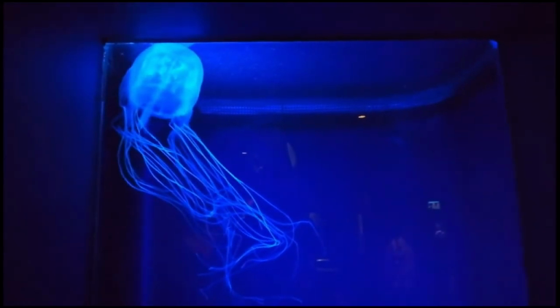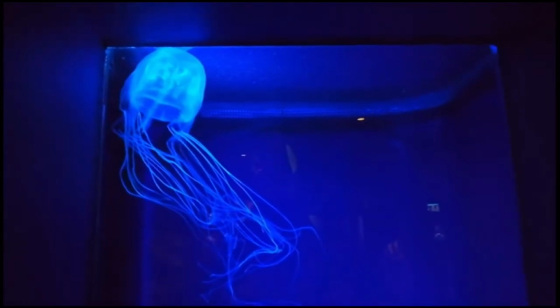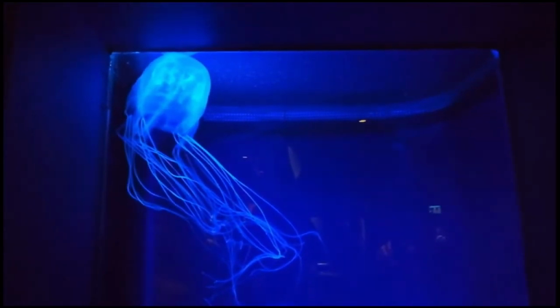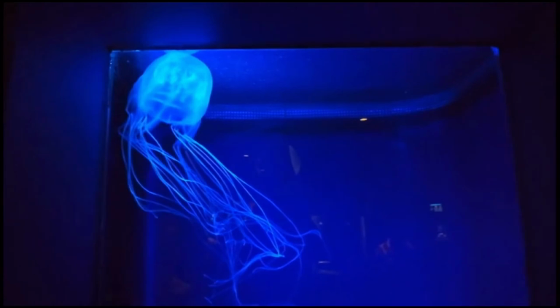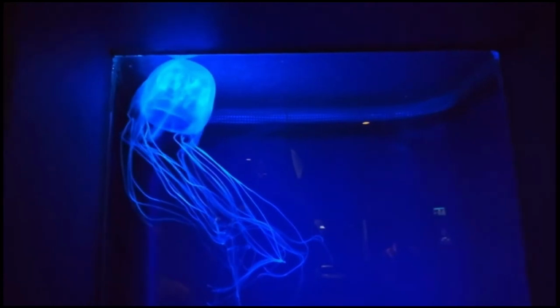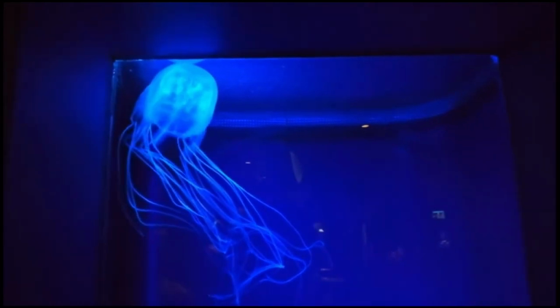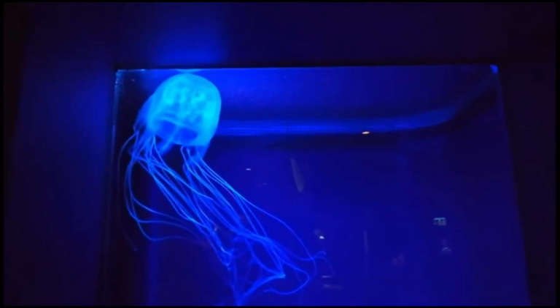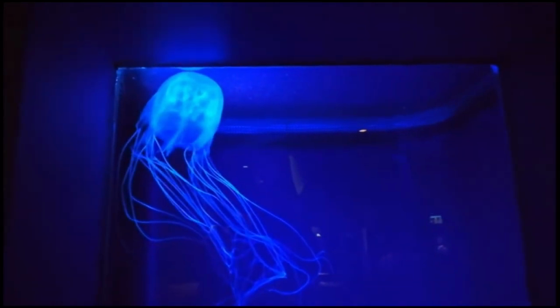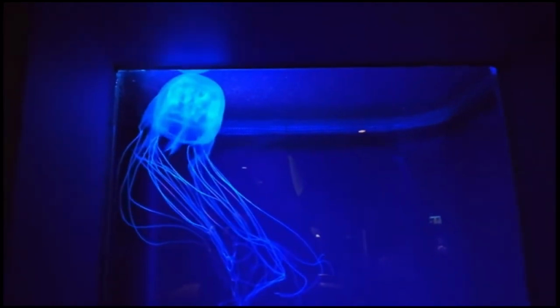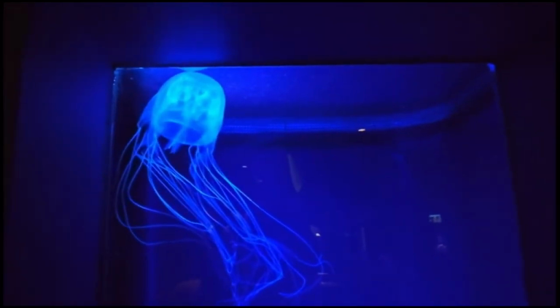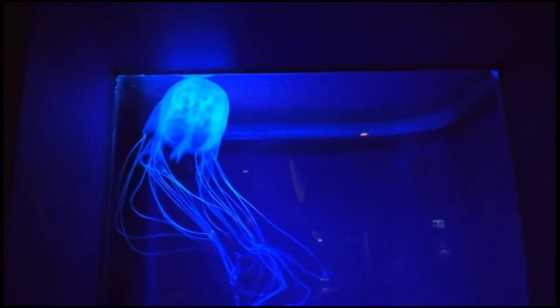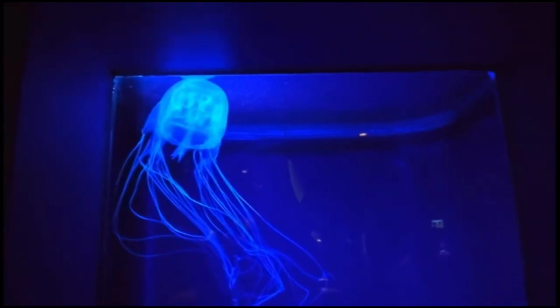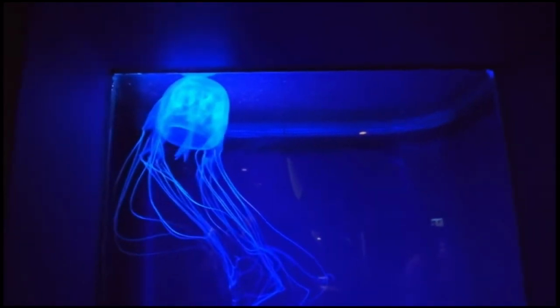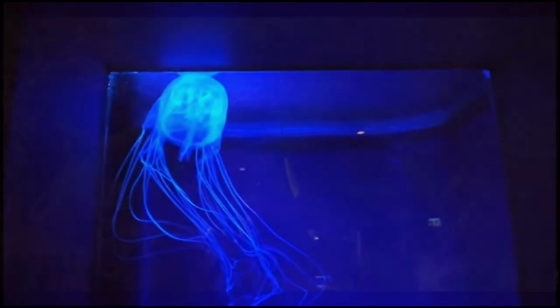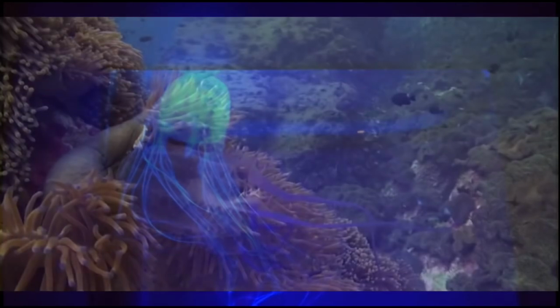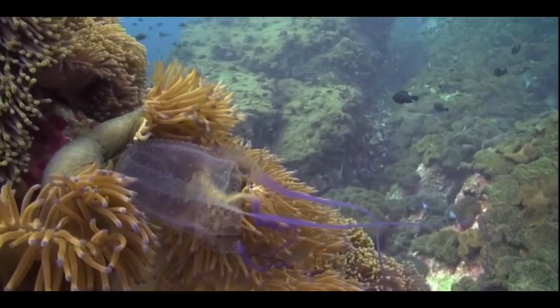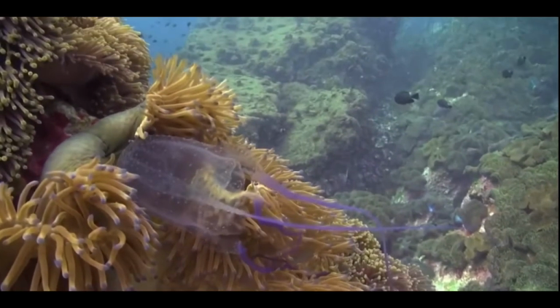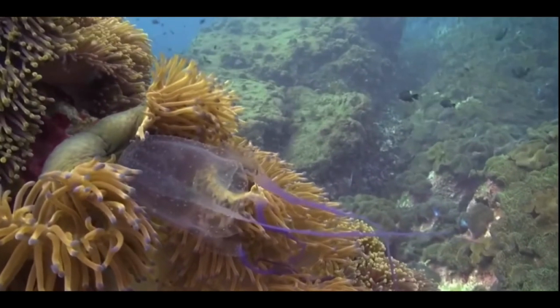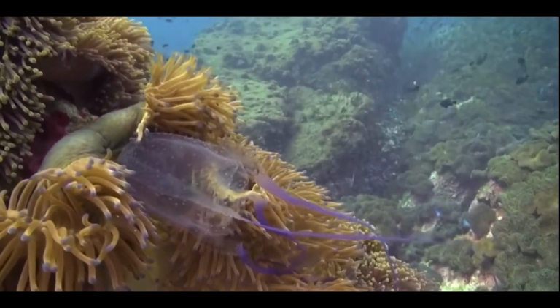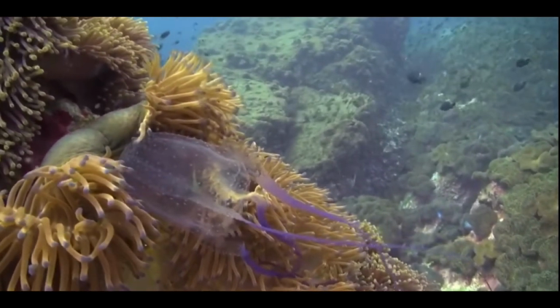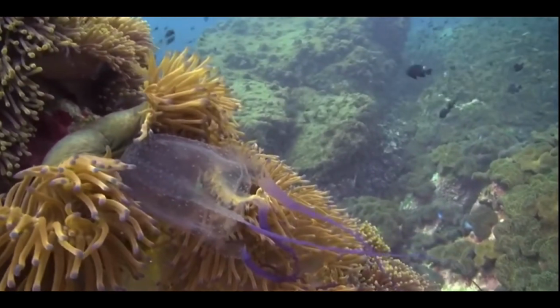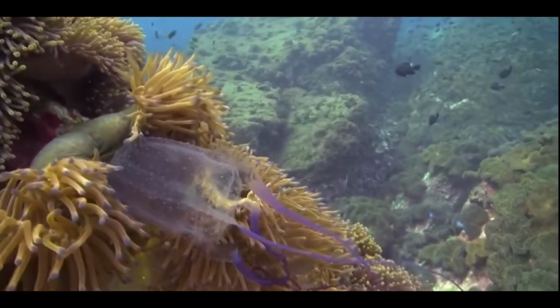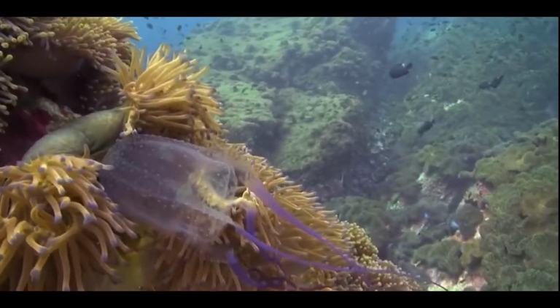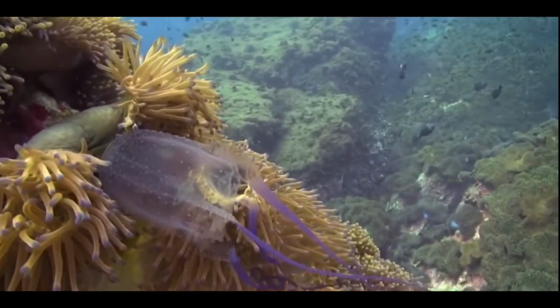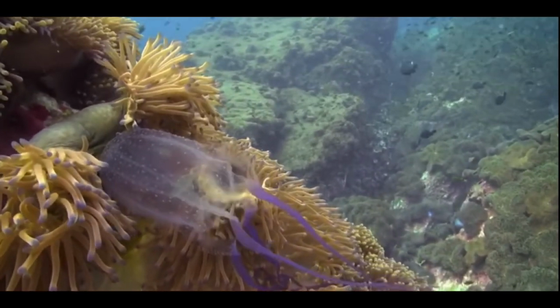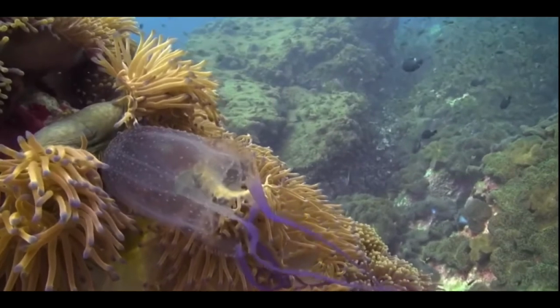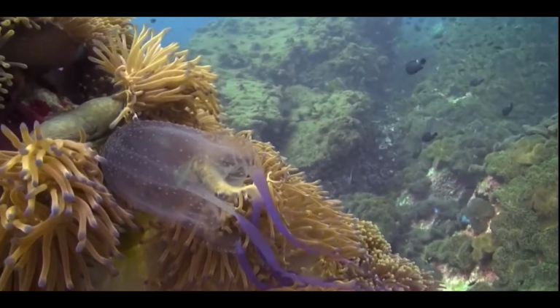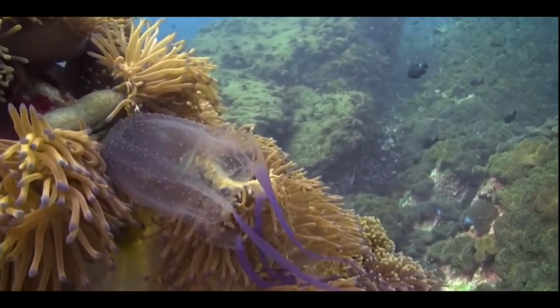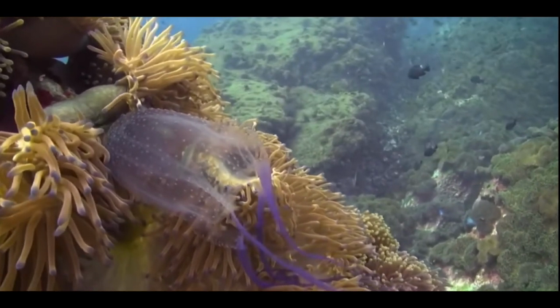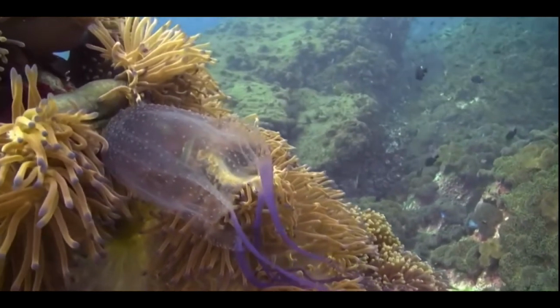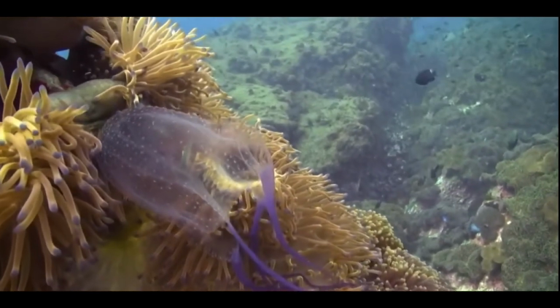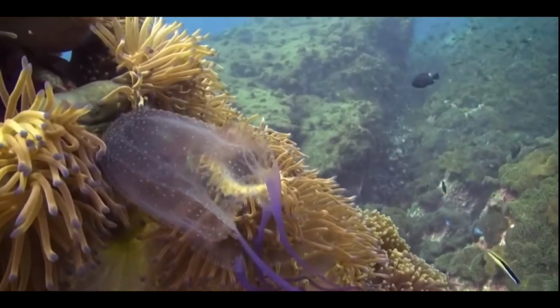Another interesting fact about cubozonans is that they are actually pretty good swimmers in comparison to other jellyfish. These guys are able to swim fairly quickly, surprisingly, and they do so by pulsating their bell.